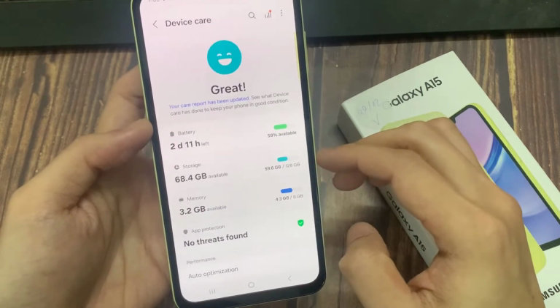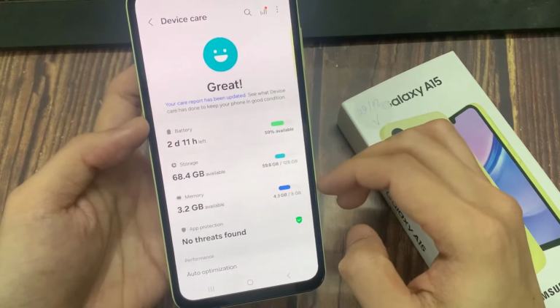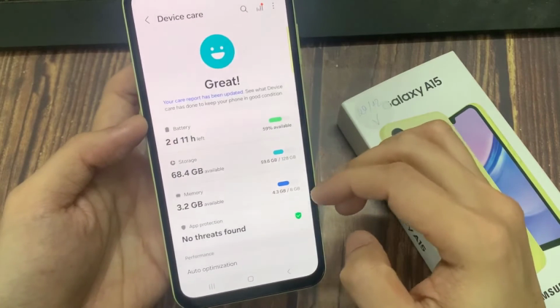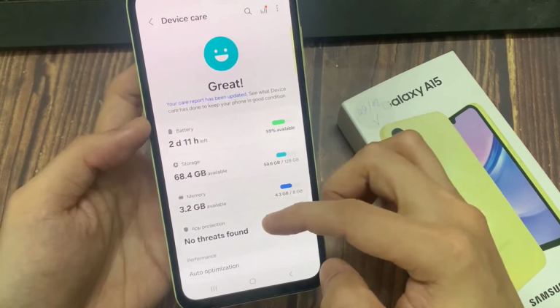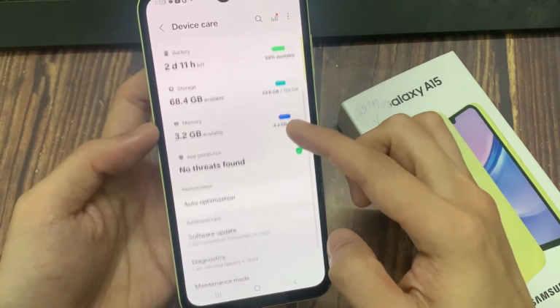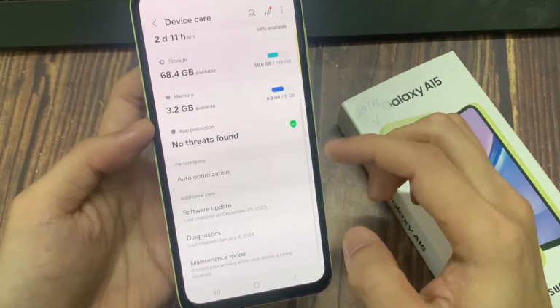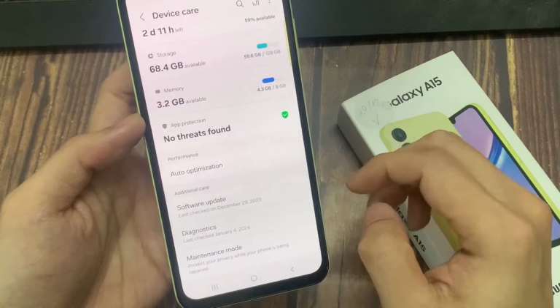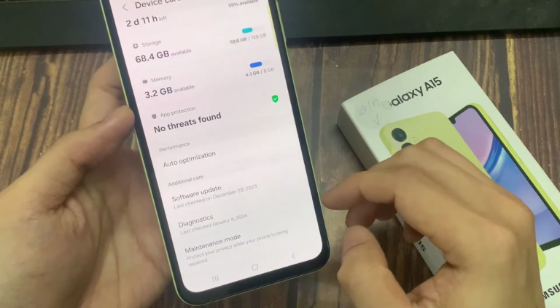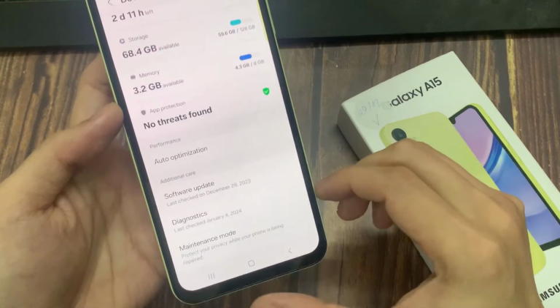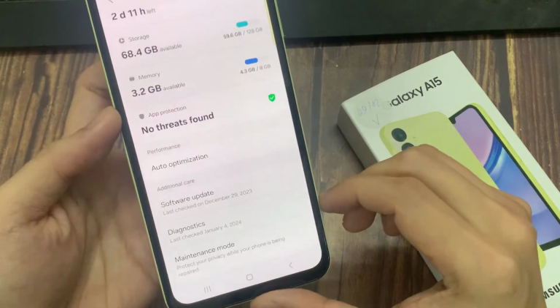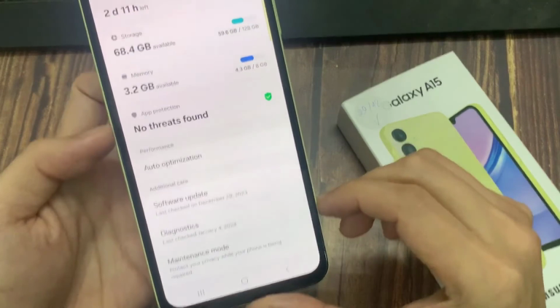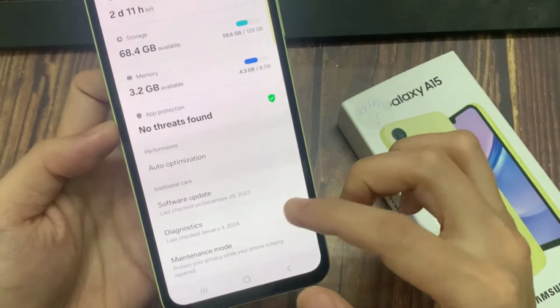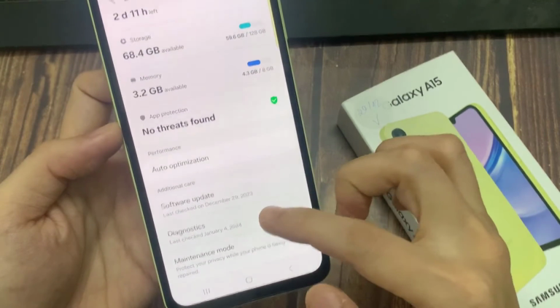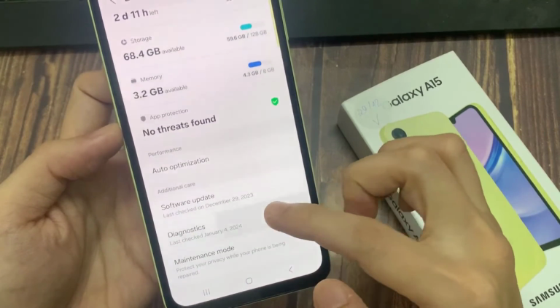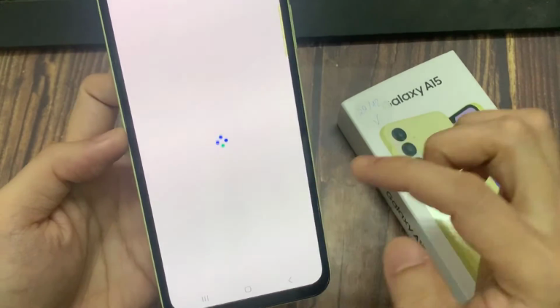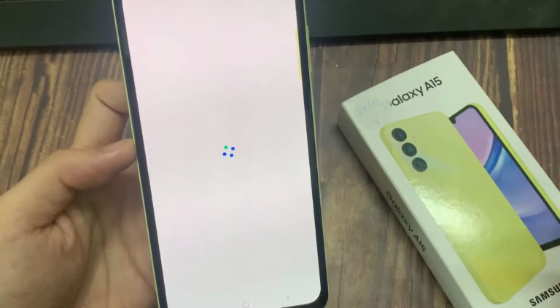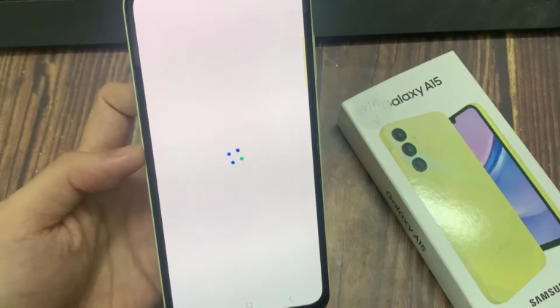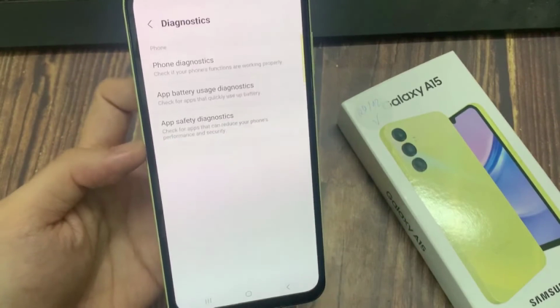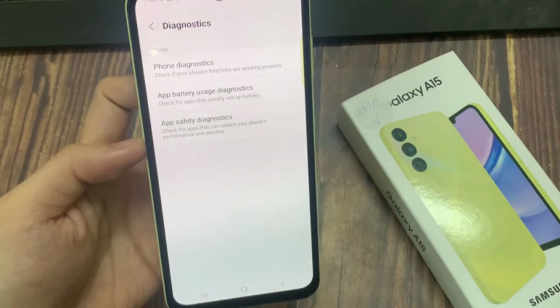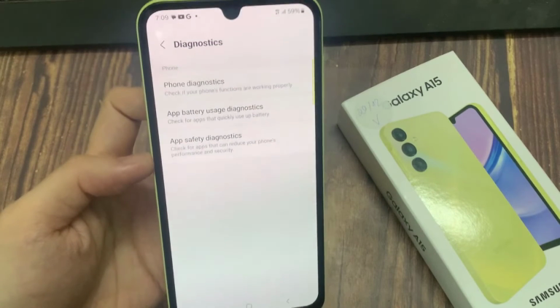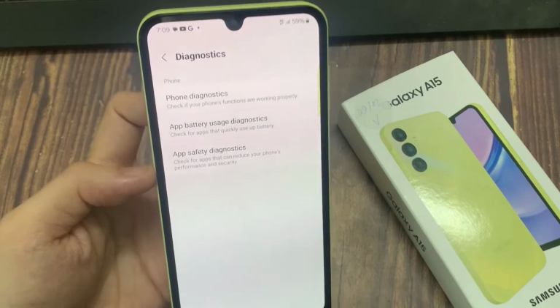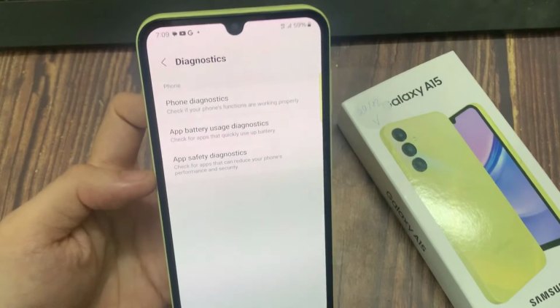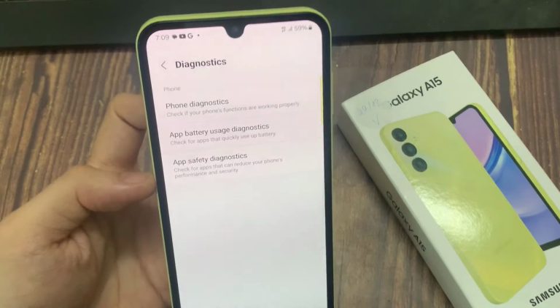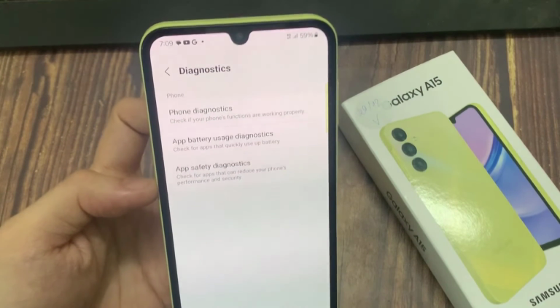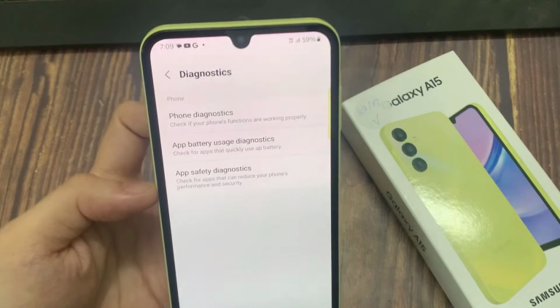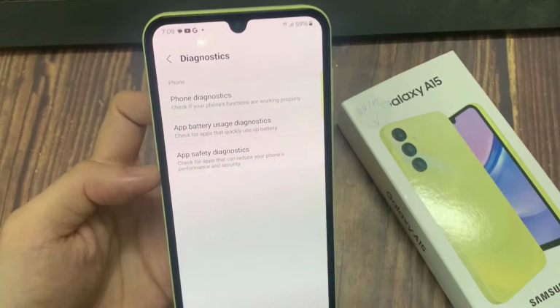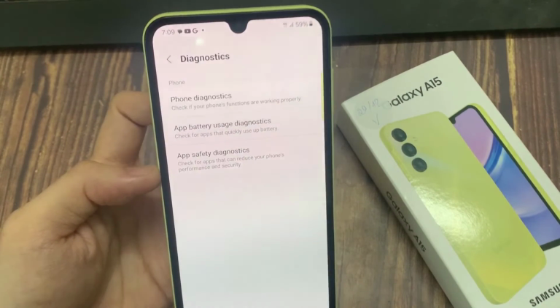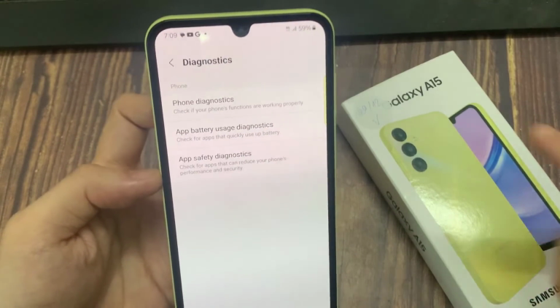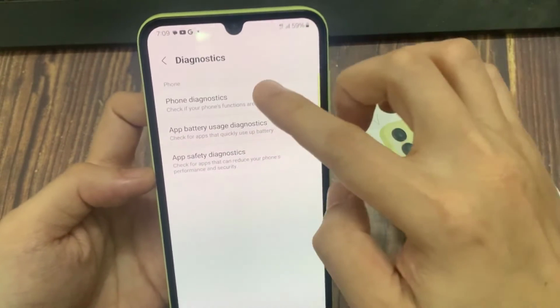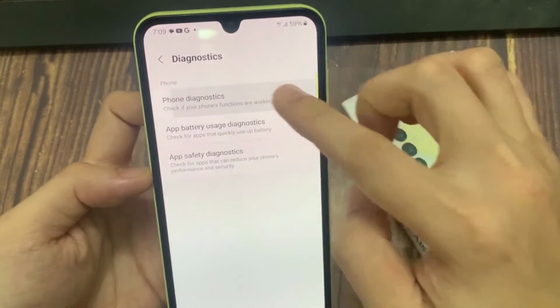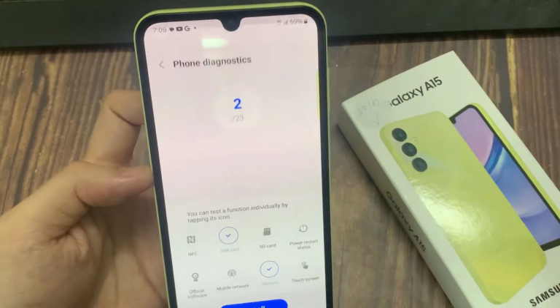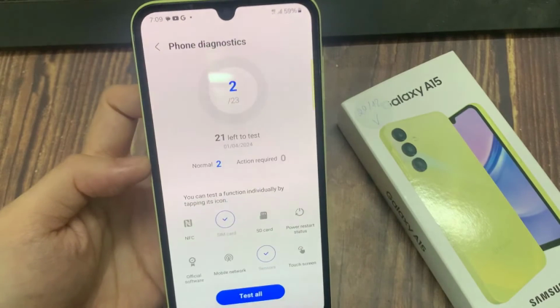Next, swipe up to go down and tap on diagnostics. In here, you want to go down and tap on sensor.